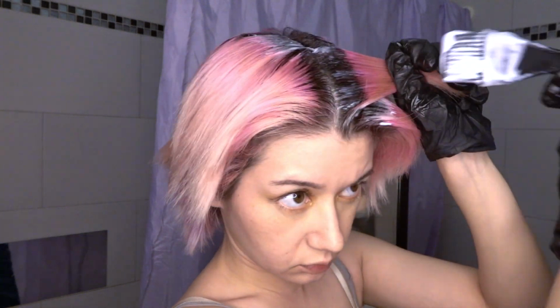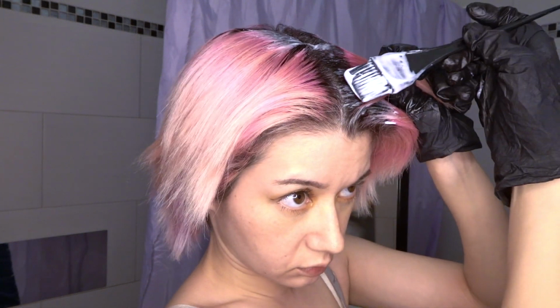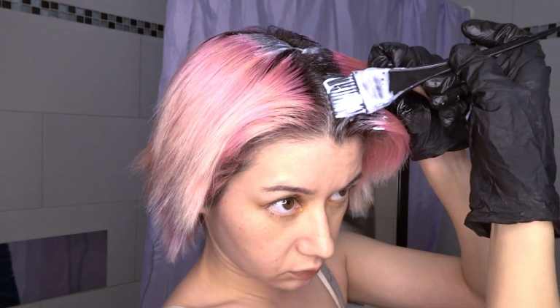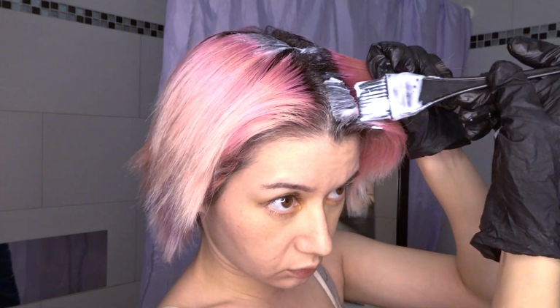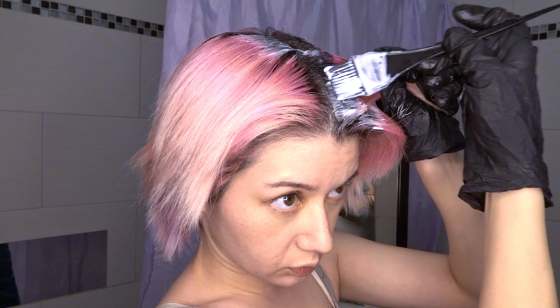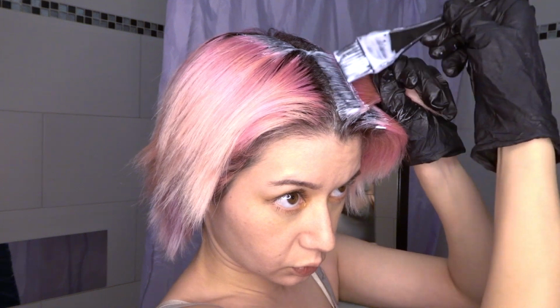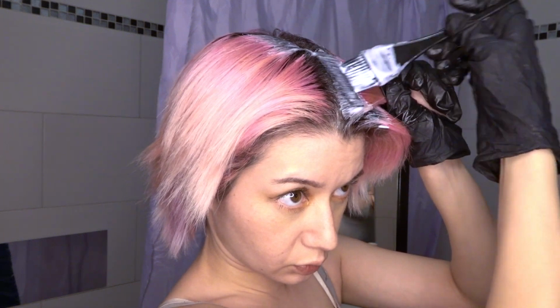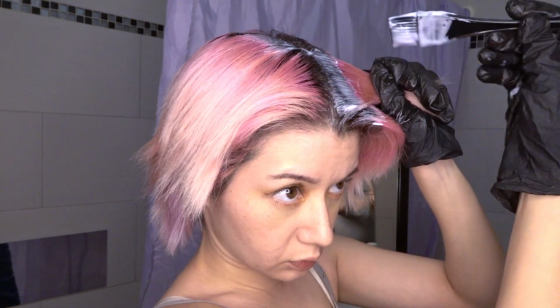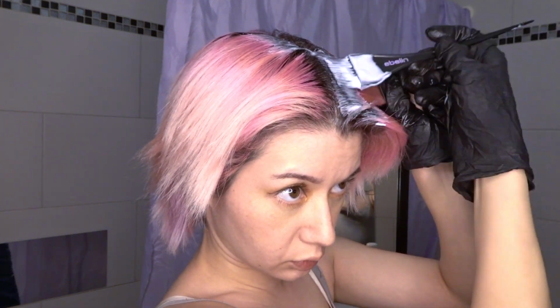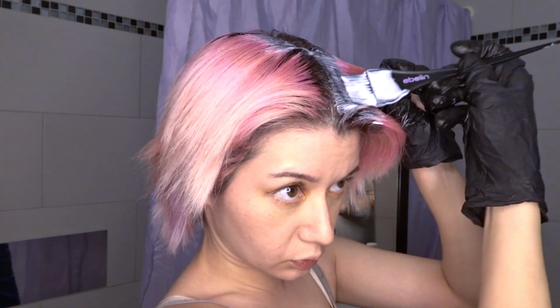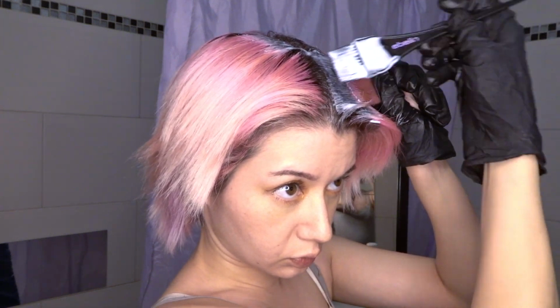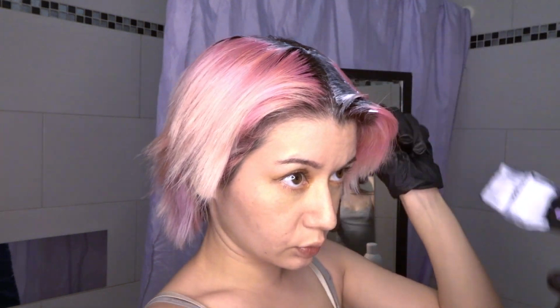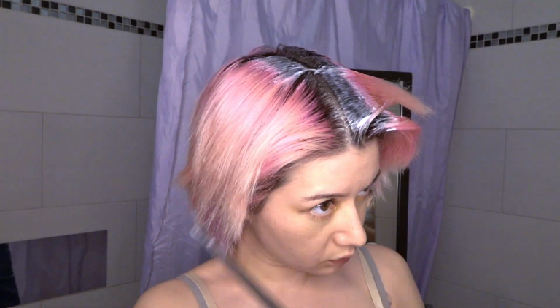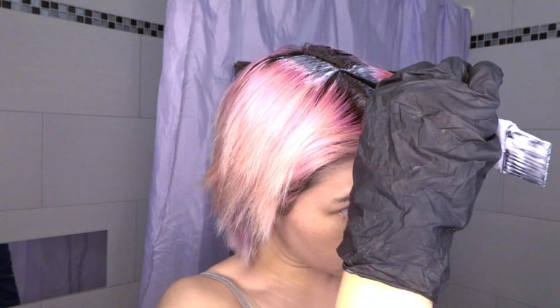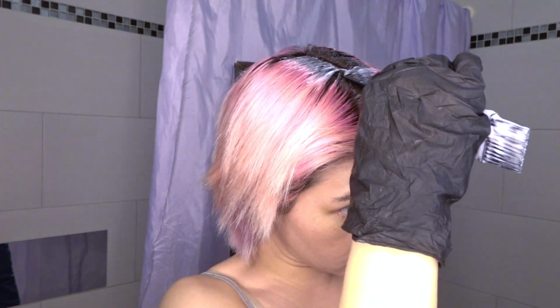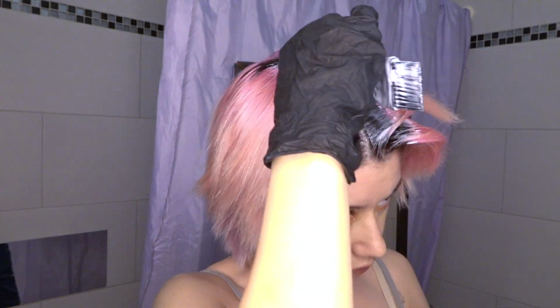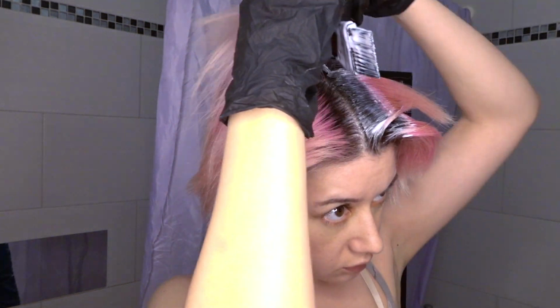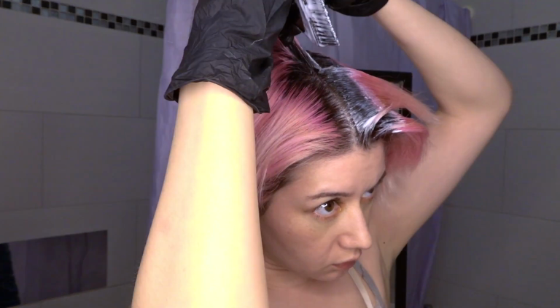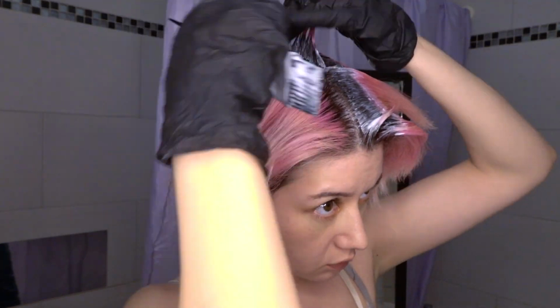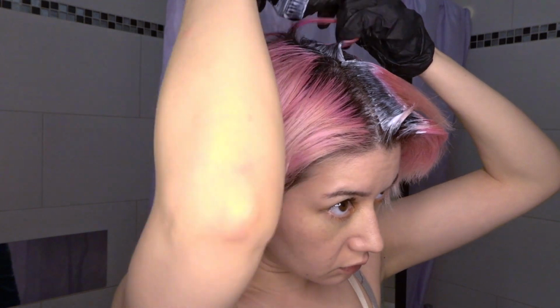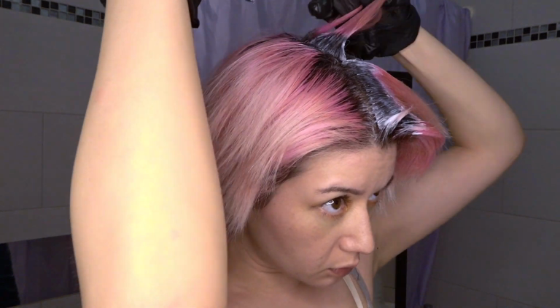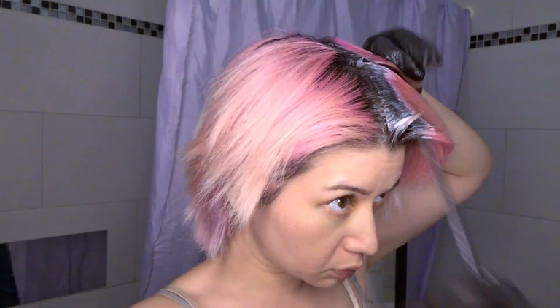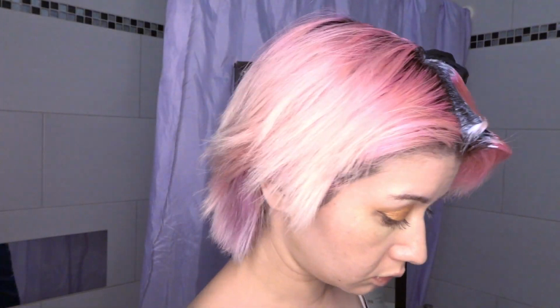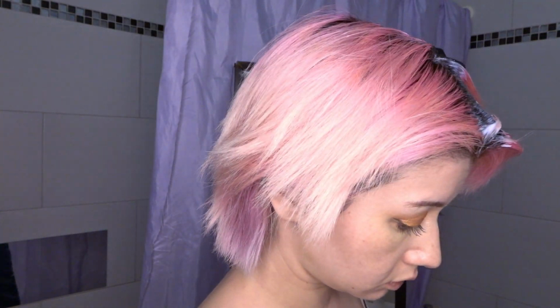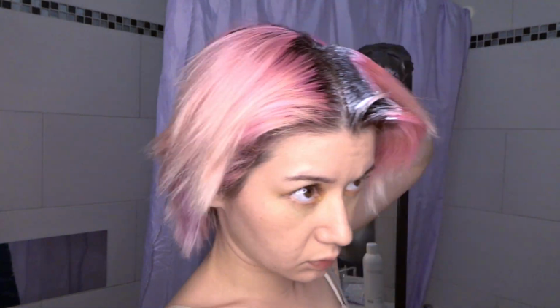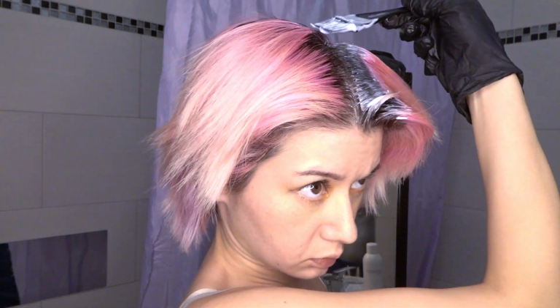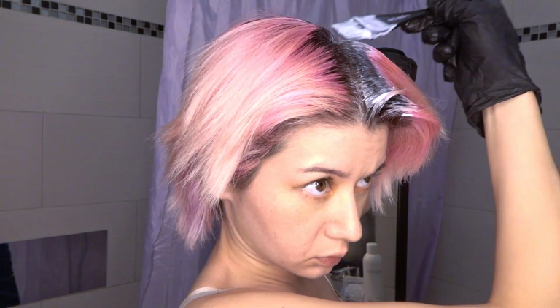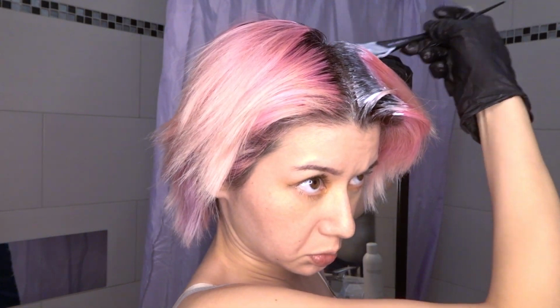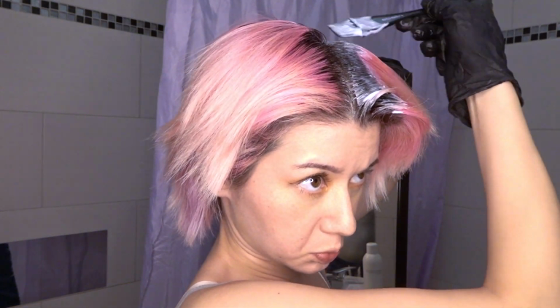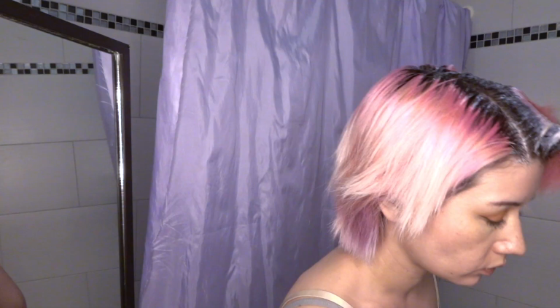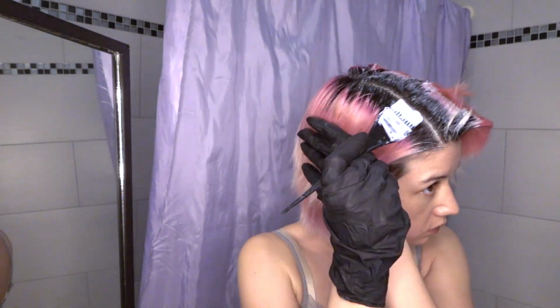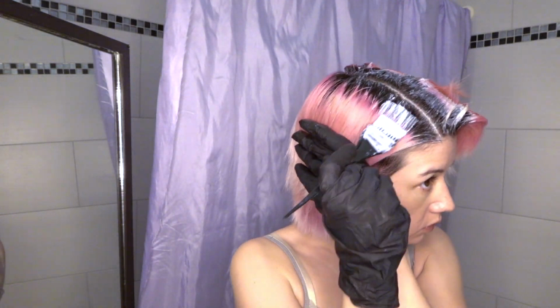Bleaching my roots. I'm so inaccurate. Oh my god. Honestly, I think I bleached some parts of my hair twice that day, which is very, very unhealthy.